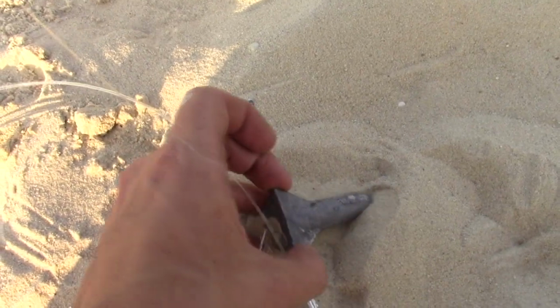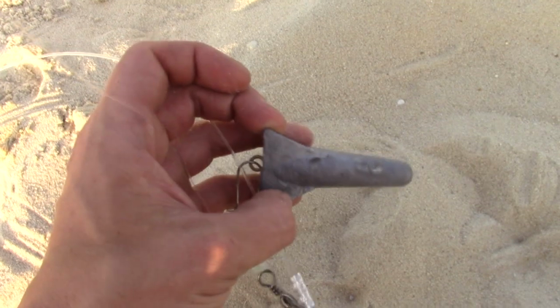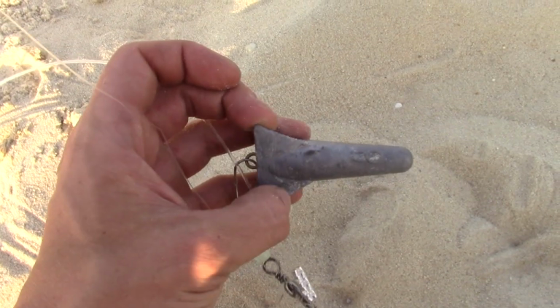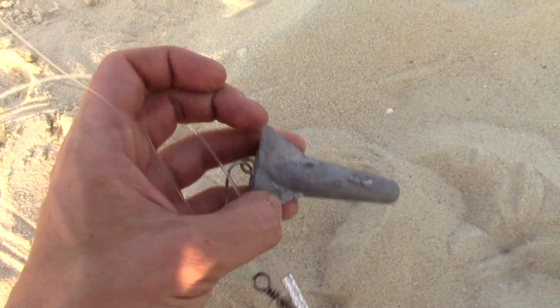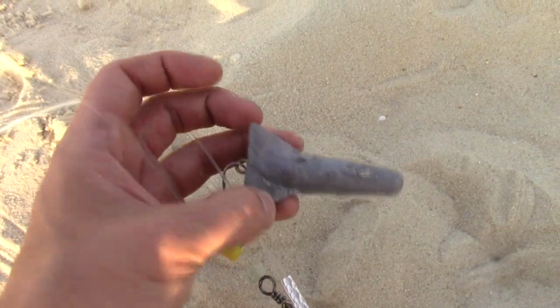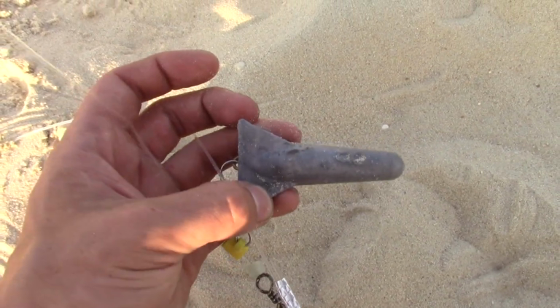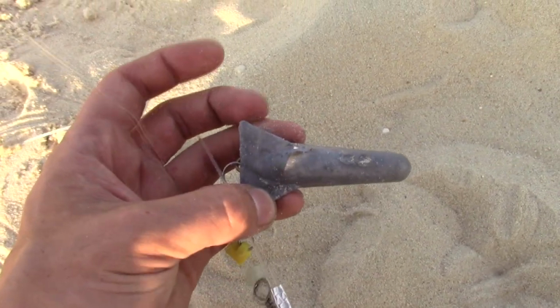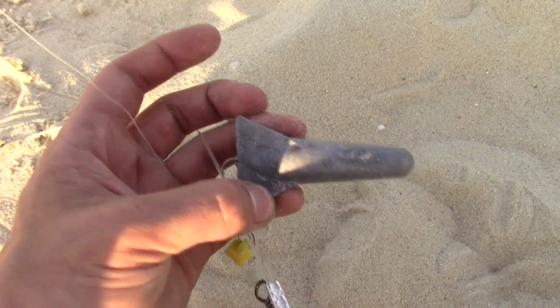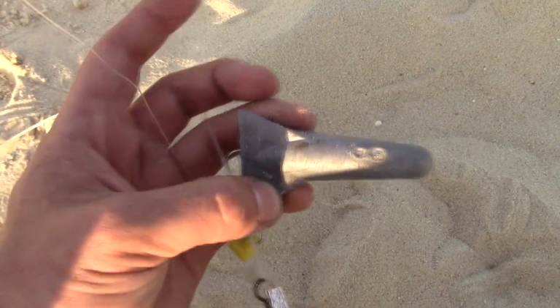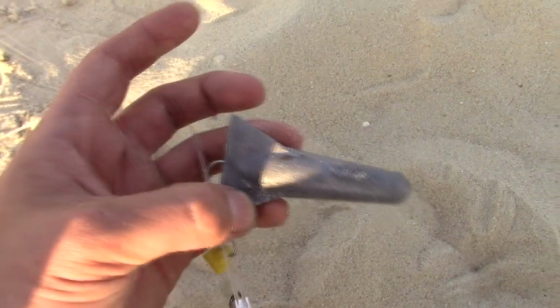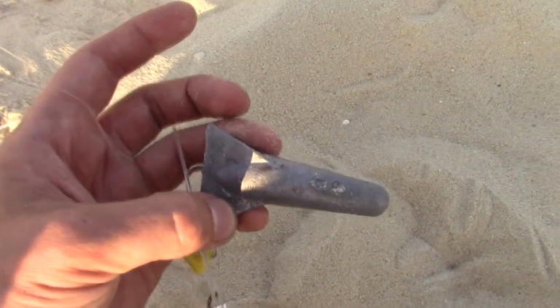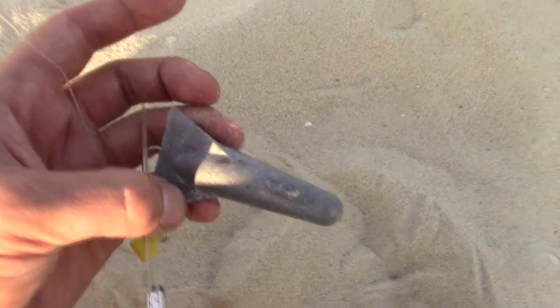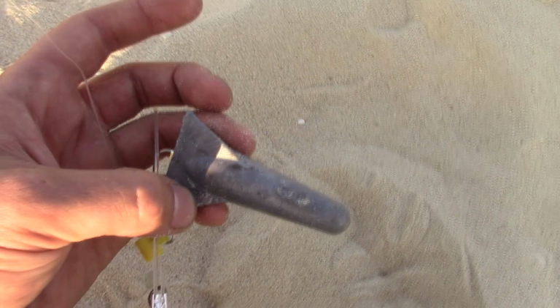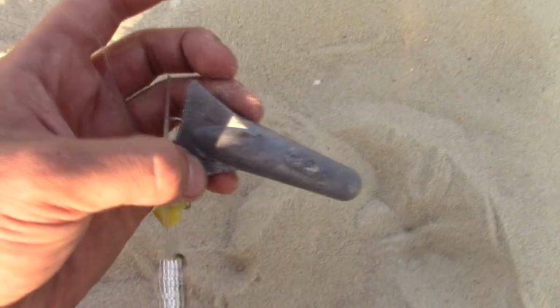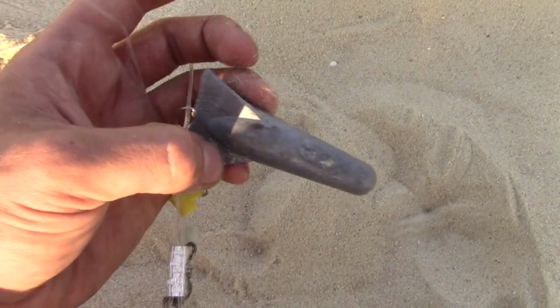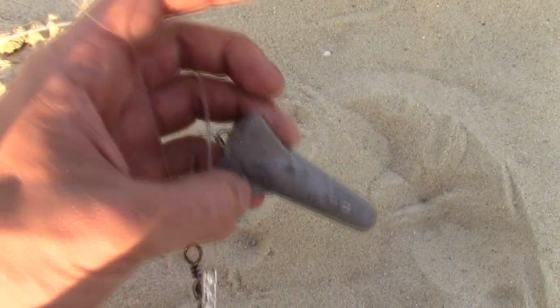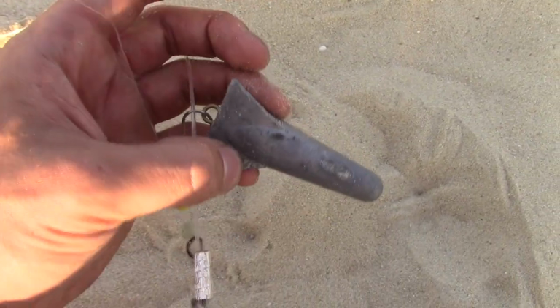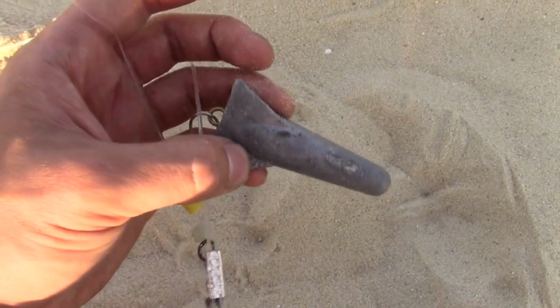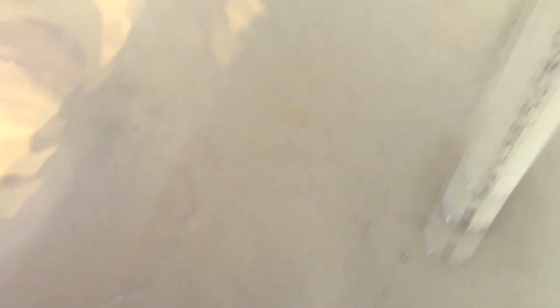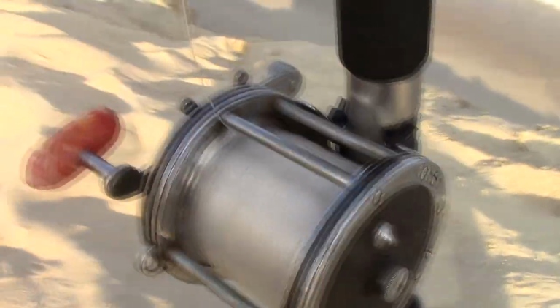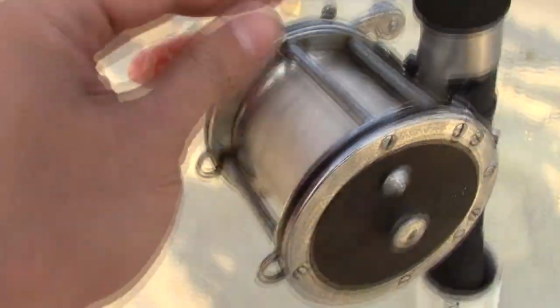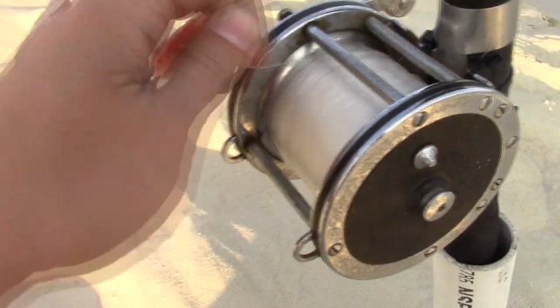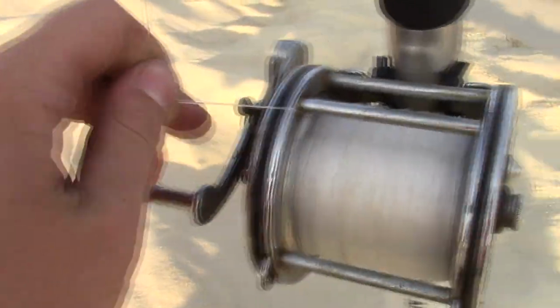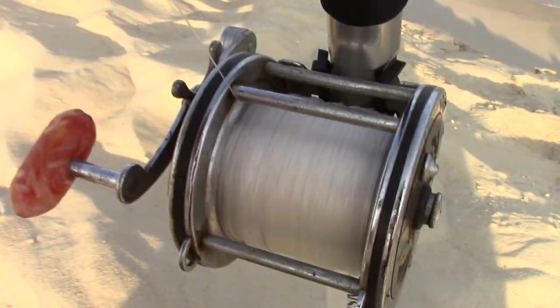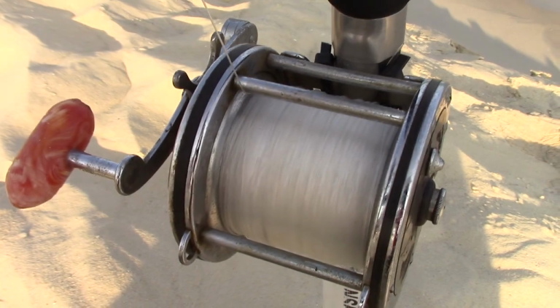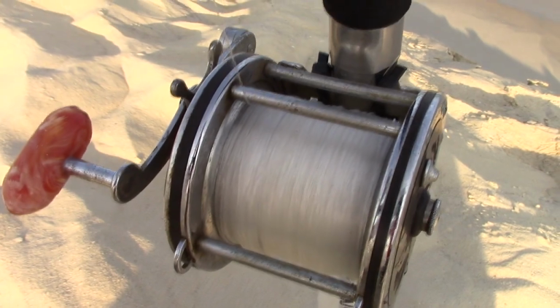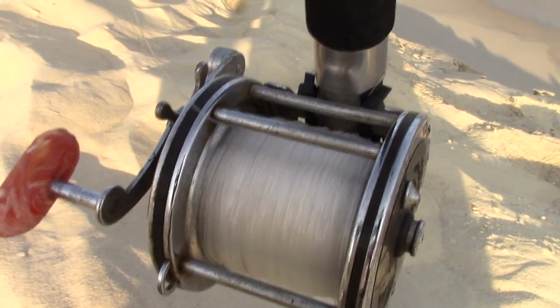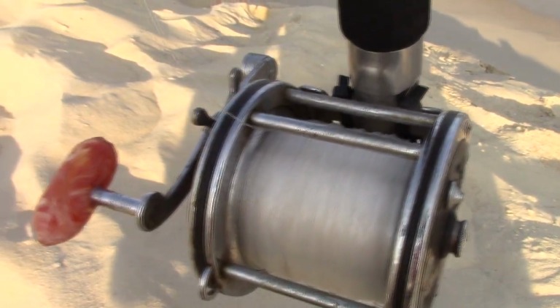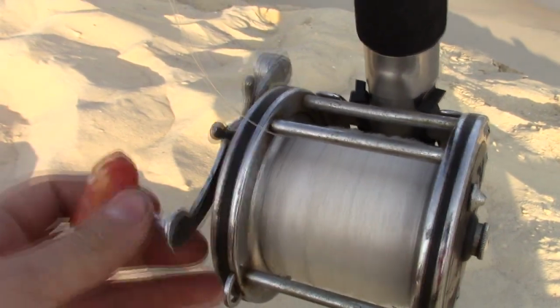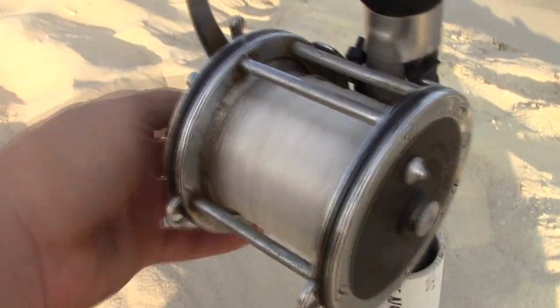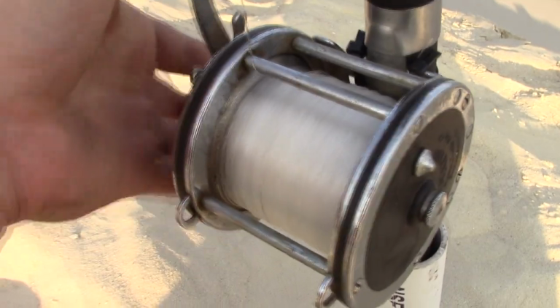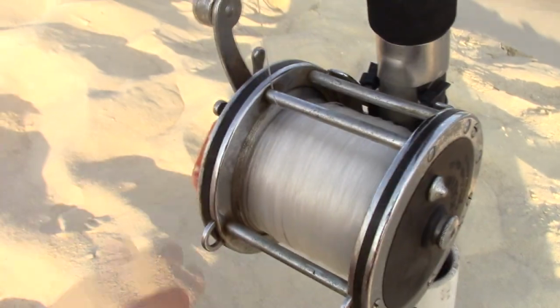We go heavy with this because since you're not casting it, it doesn't really matter how heavy you go, and I'd rather have it heavier than lighter so the bait doesn't move — you know what's down there. And then to the main line on this rod, I've got probably about 50 pound mono. So that's it.